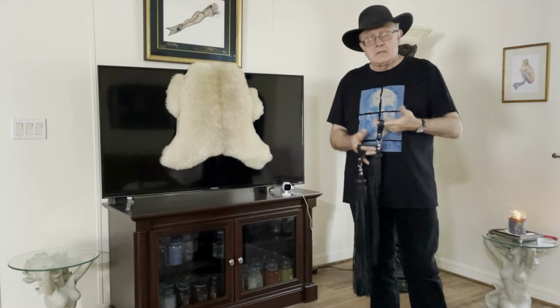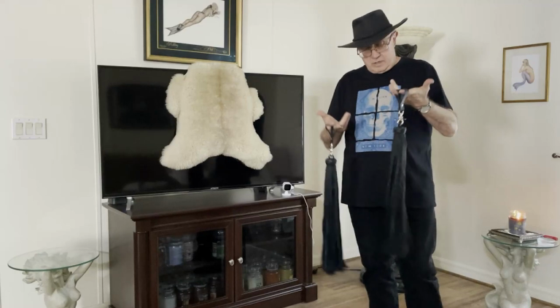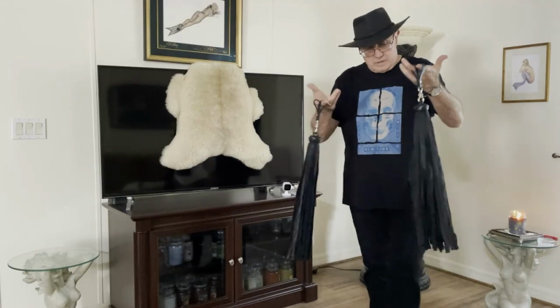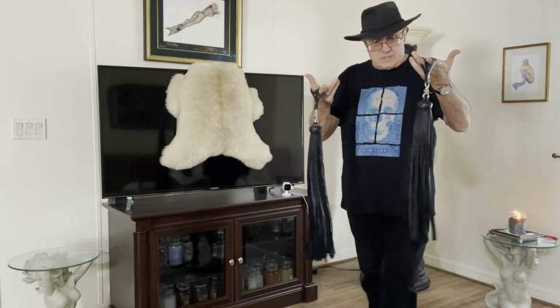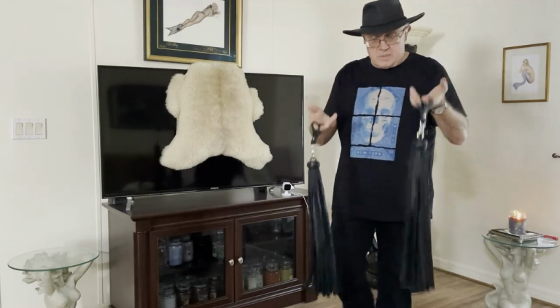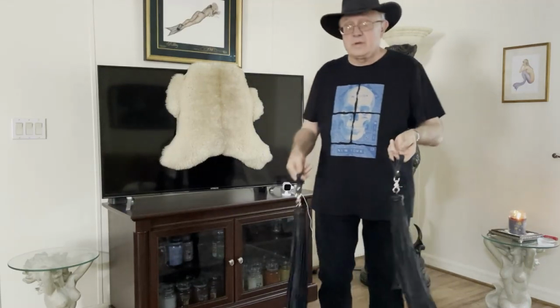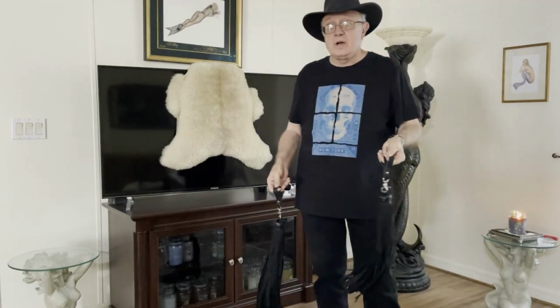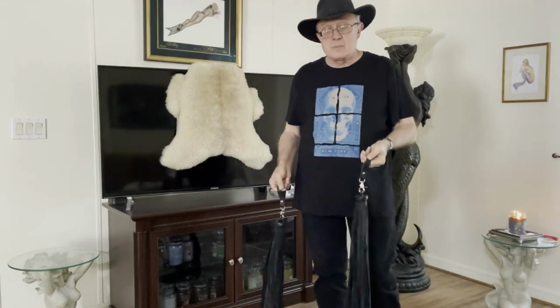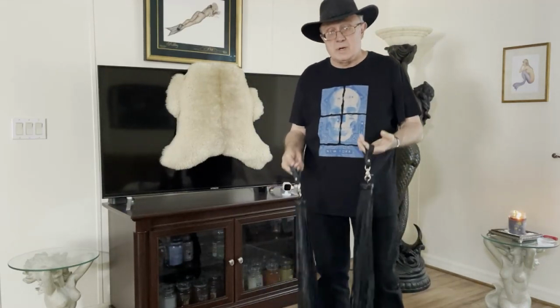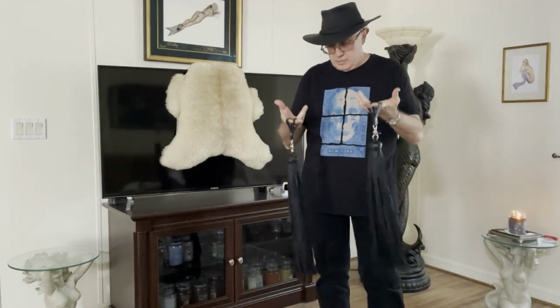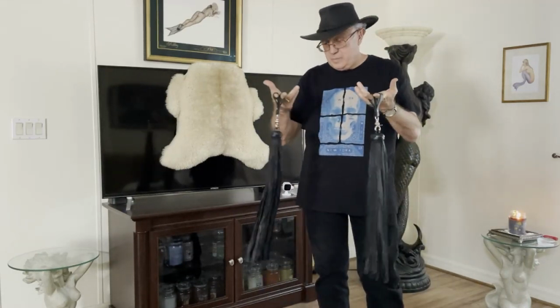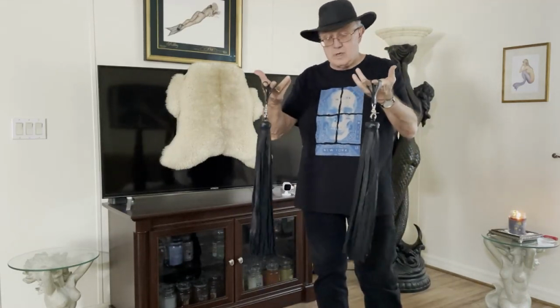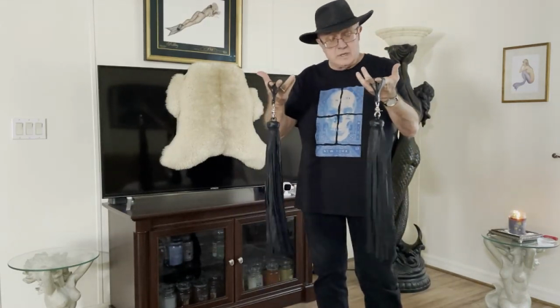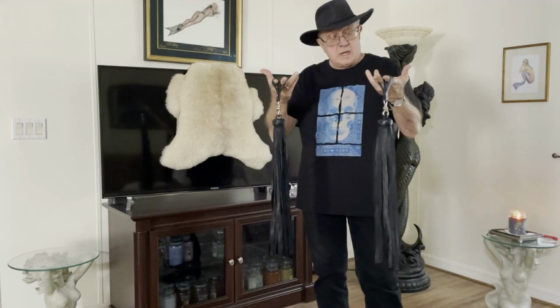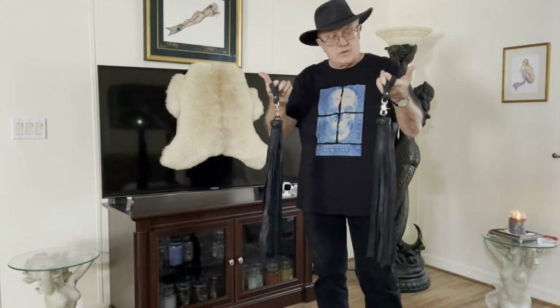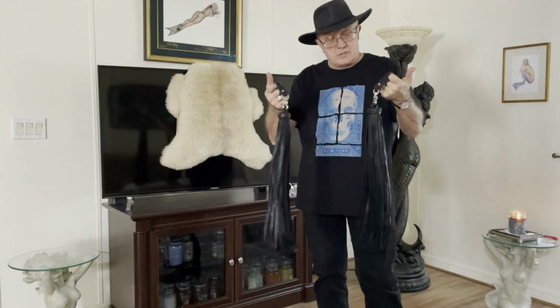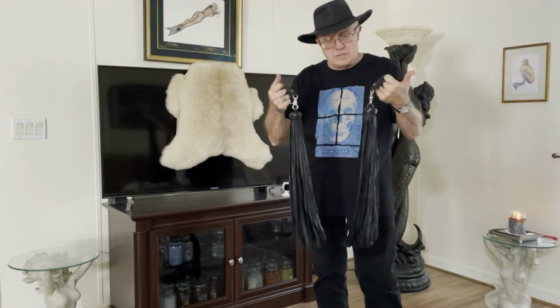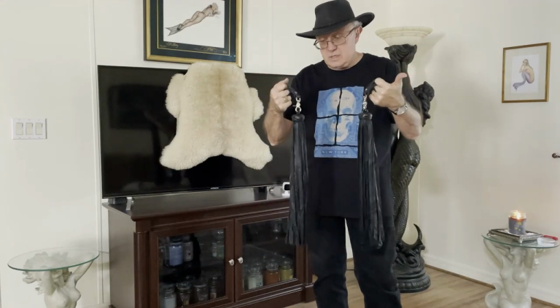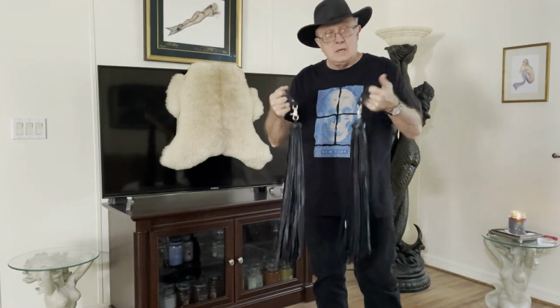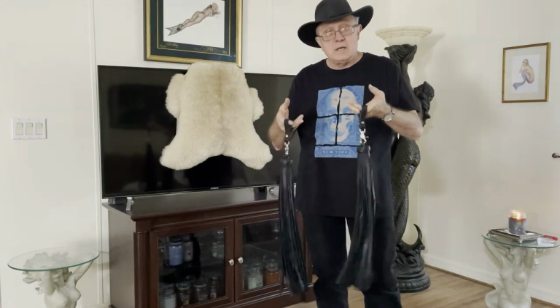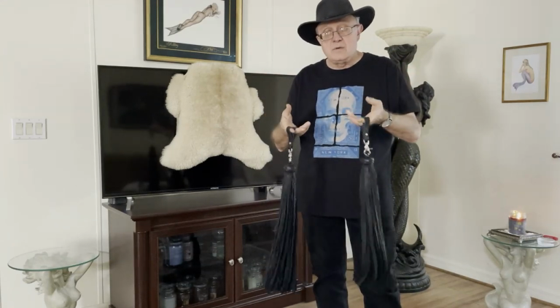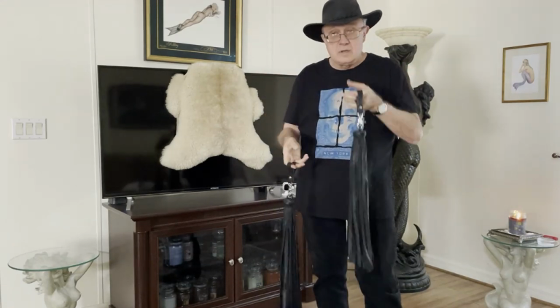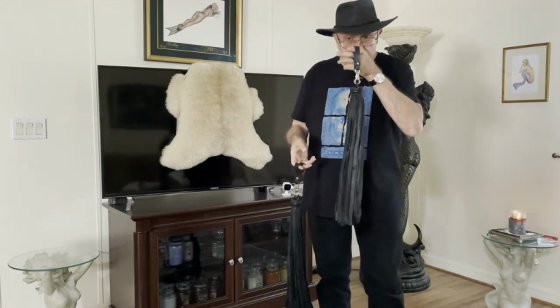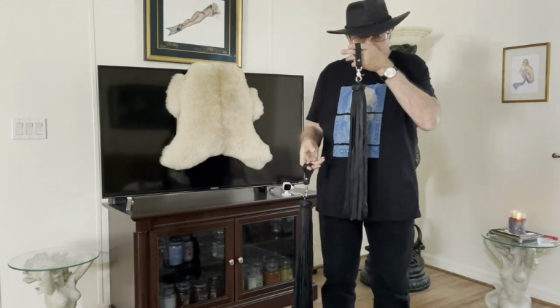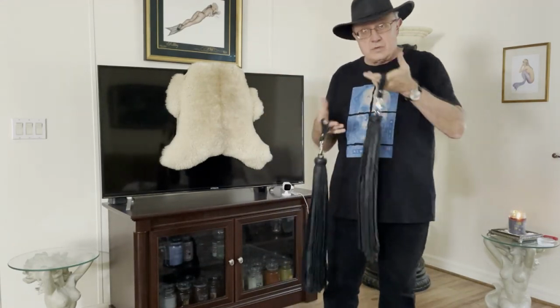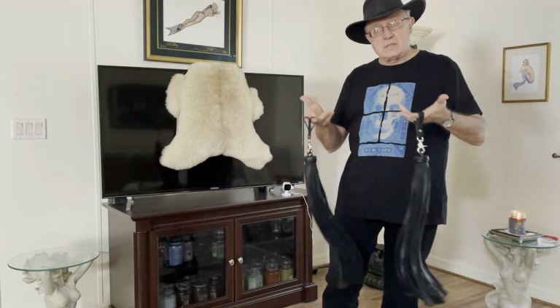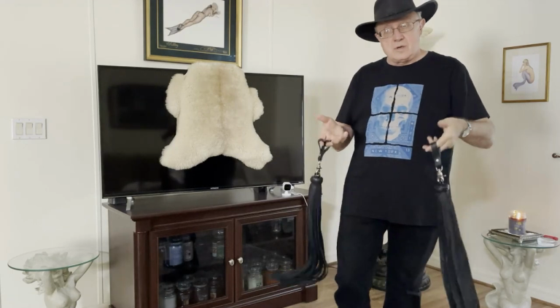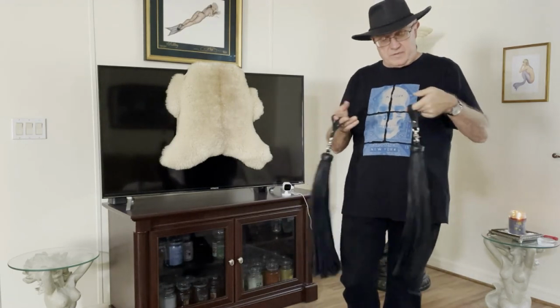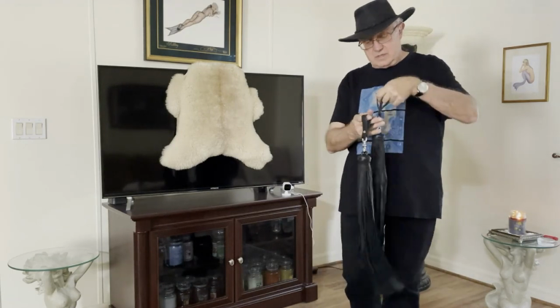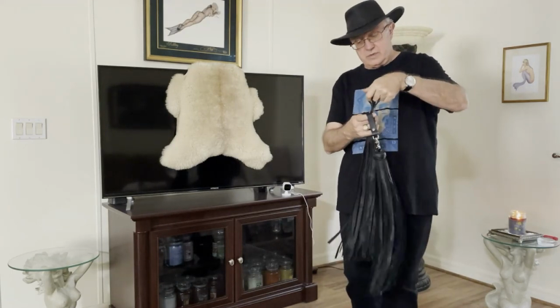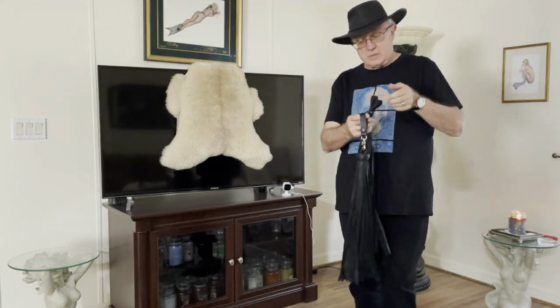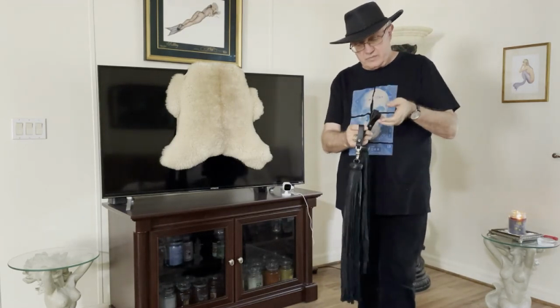Today we're going to test out a couple of finger floggers made by Bull Martin at Leather Passions. He's an Etsy vendor — I don't know what other sites he's on, but I found these on the Etsy platform.